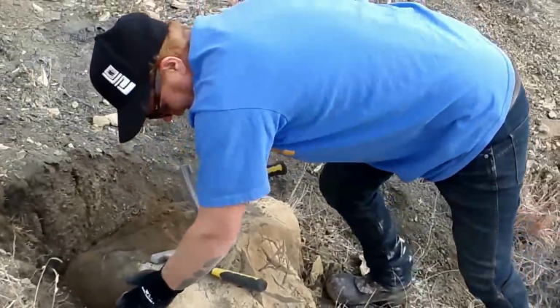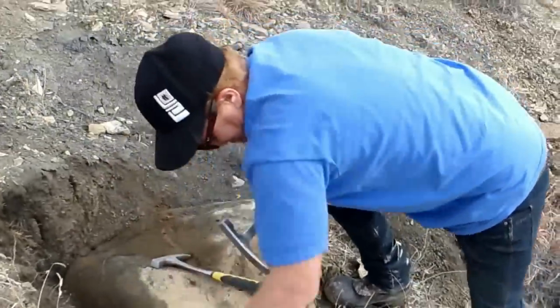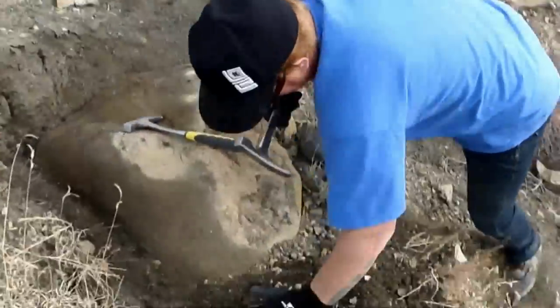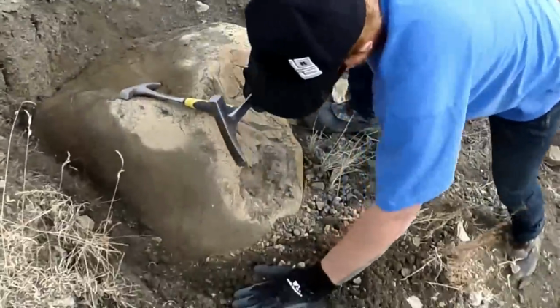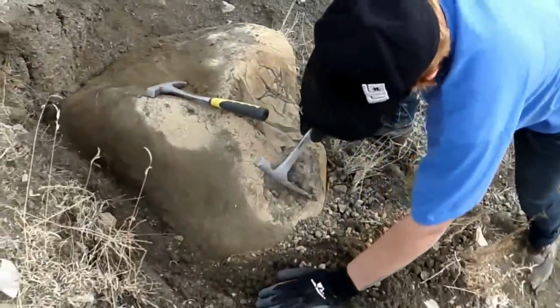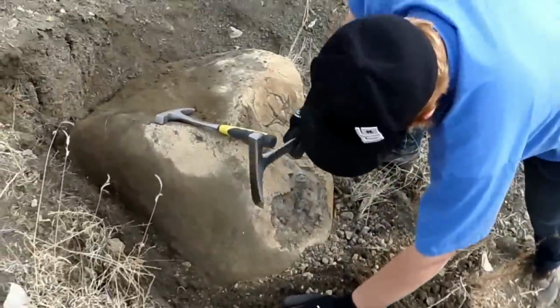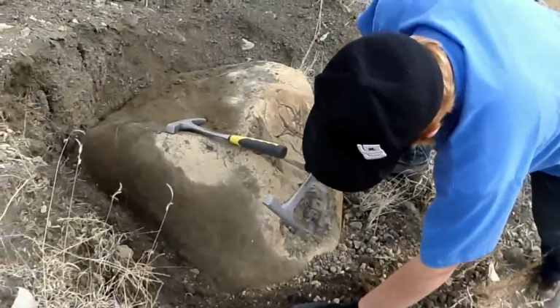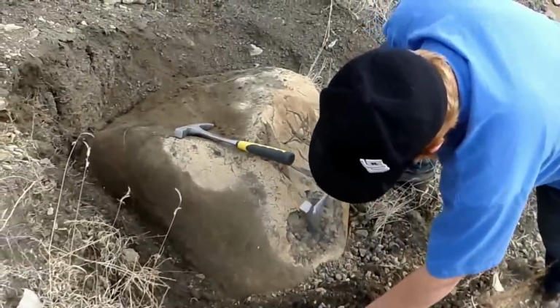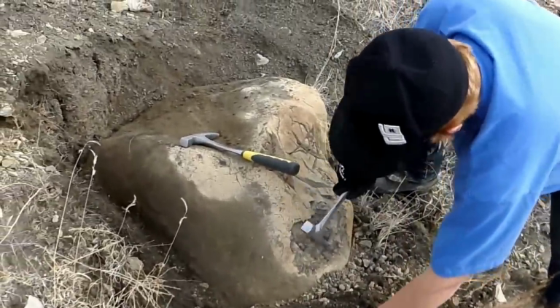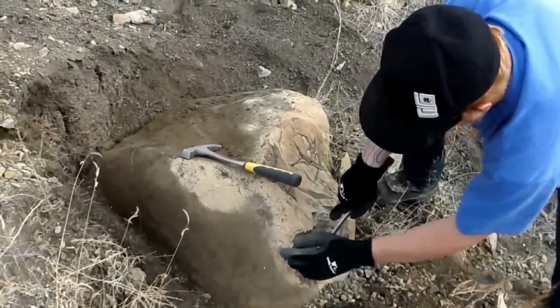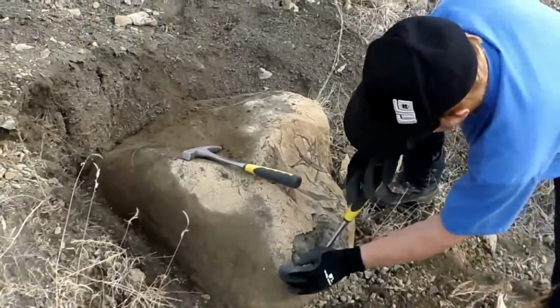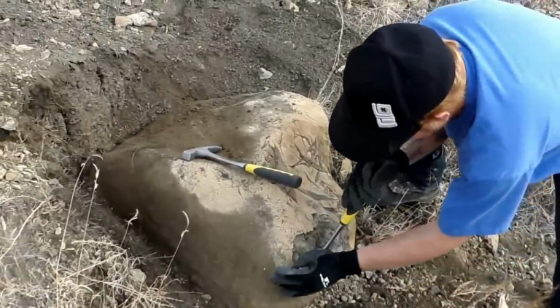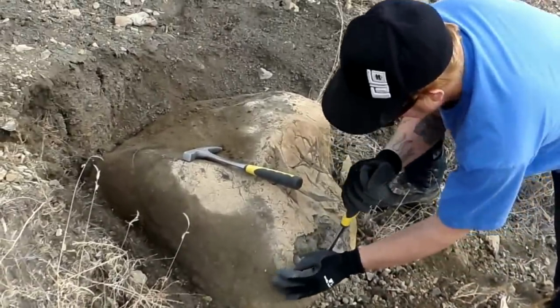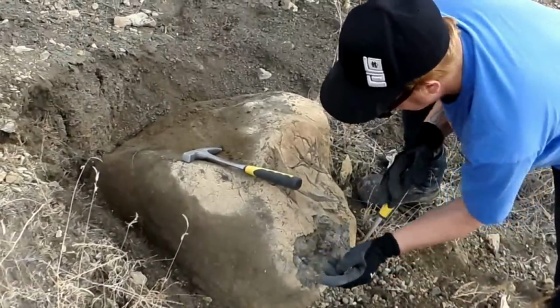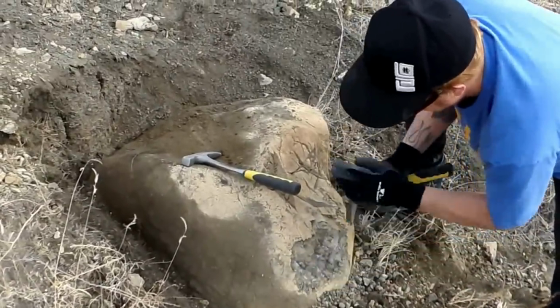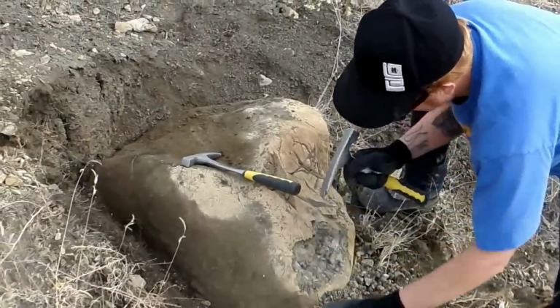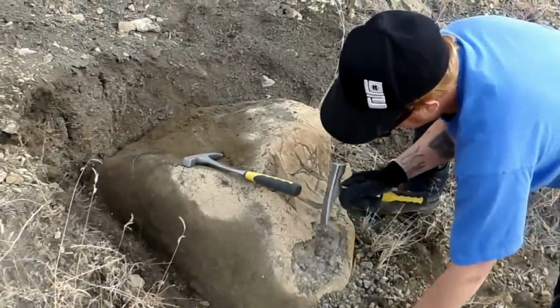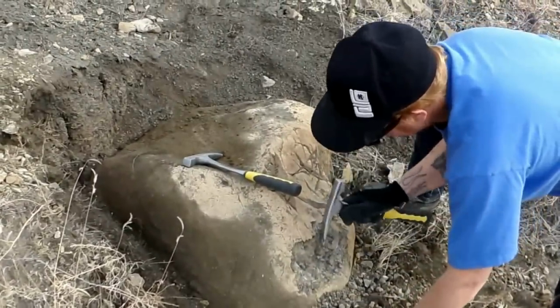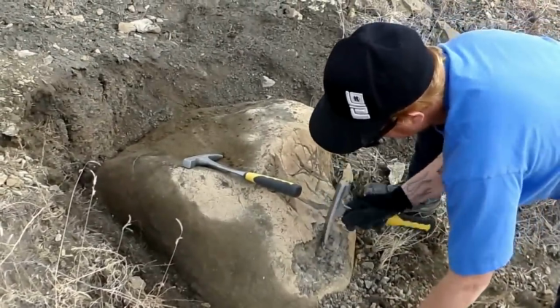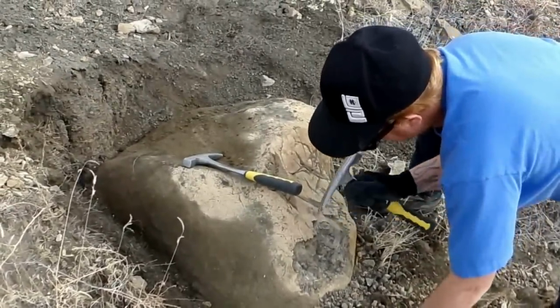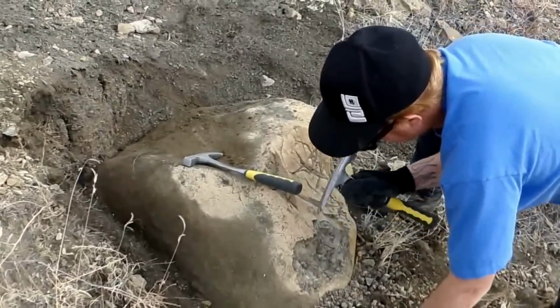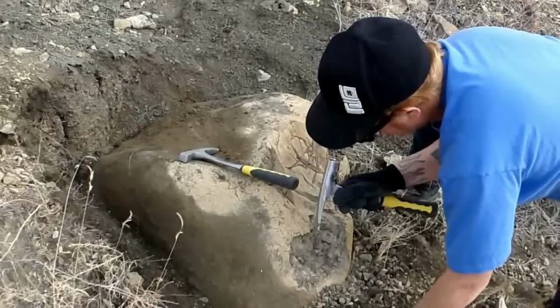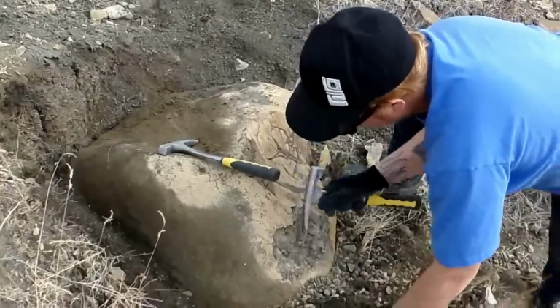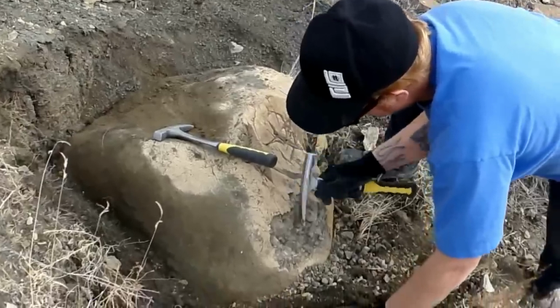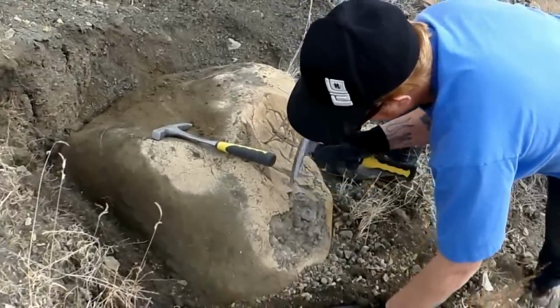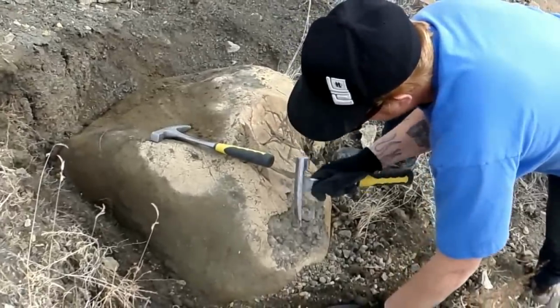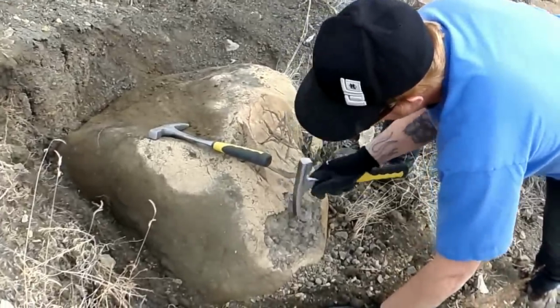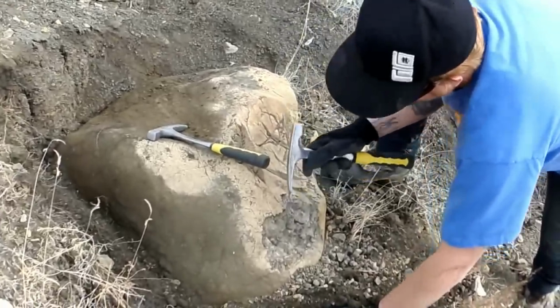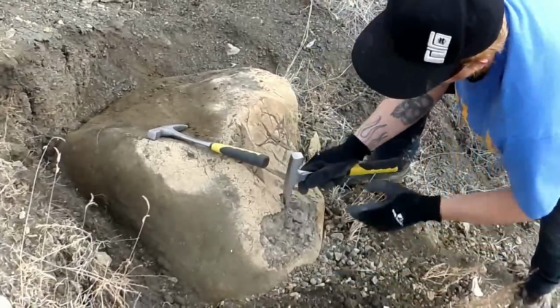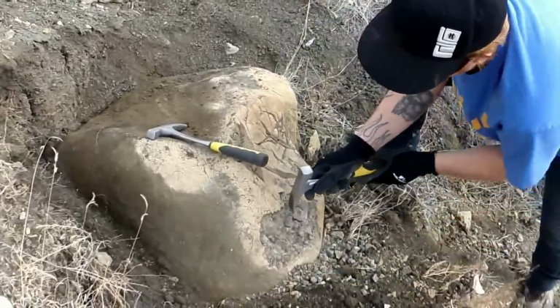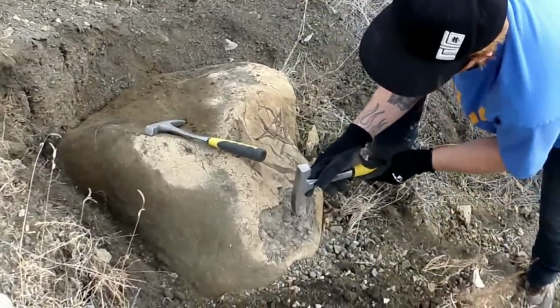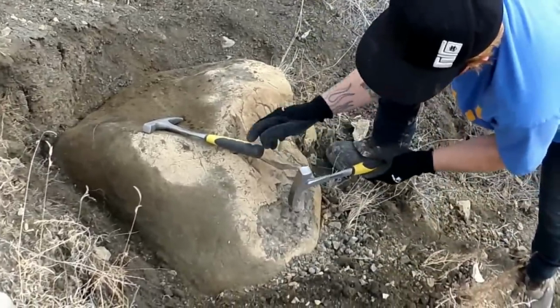You got the chiseled-end one, I forgot. But if you feel like you need a good hammer and a chisel, I got a nice fat little chisel — a stout one.